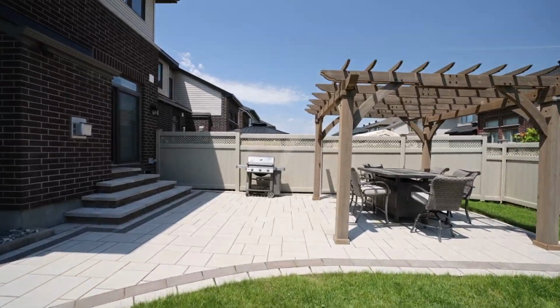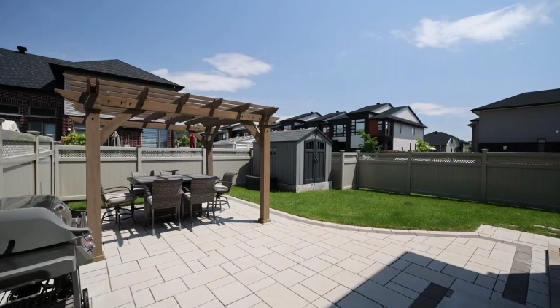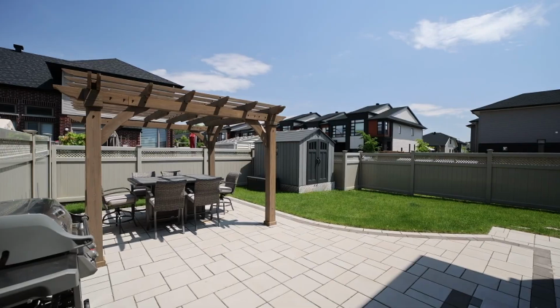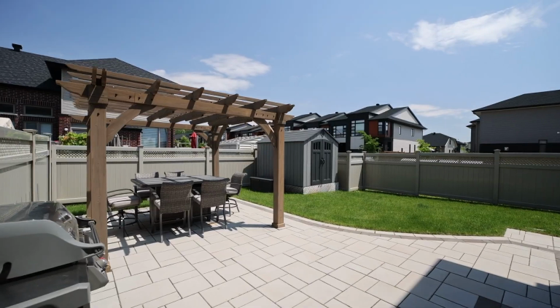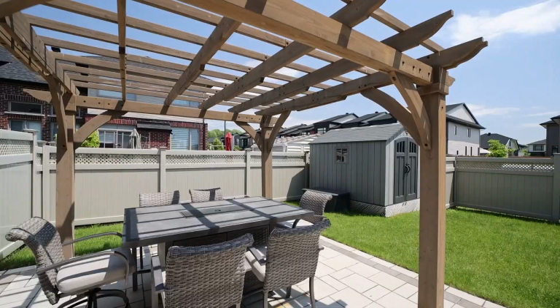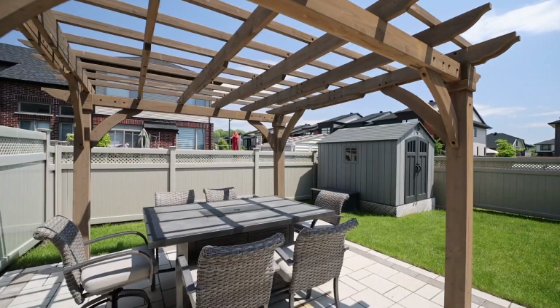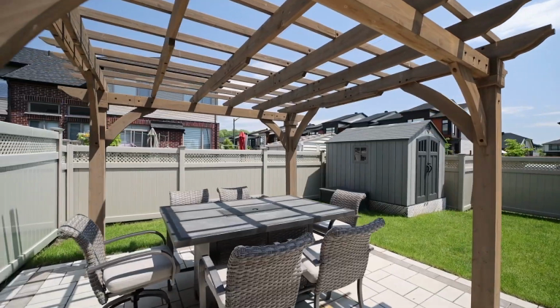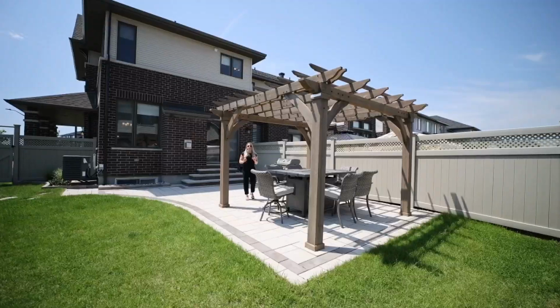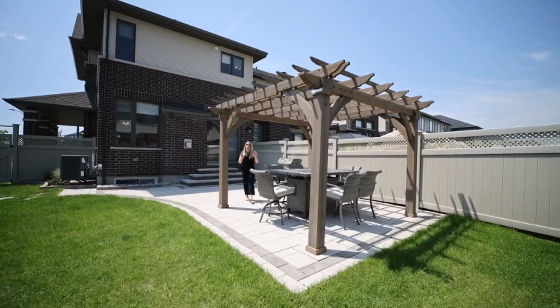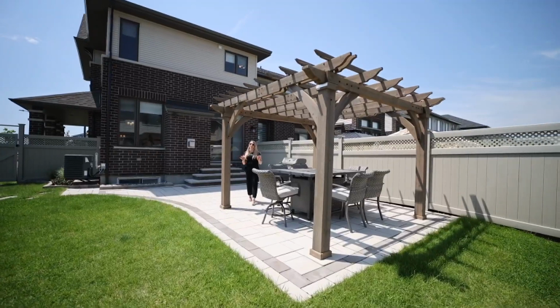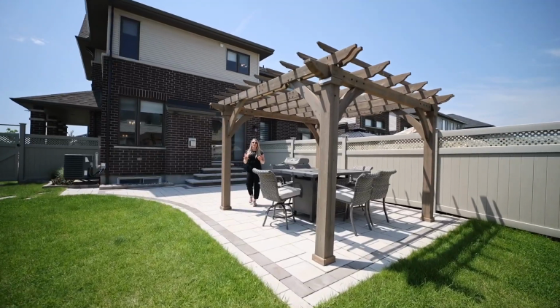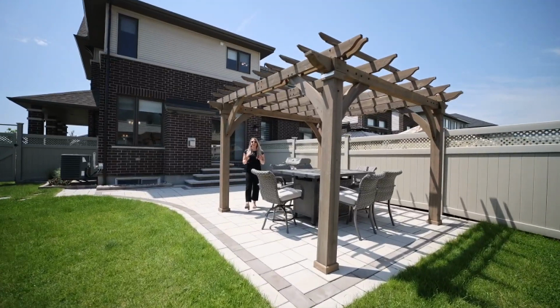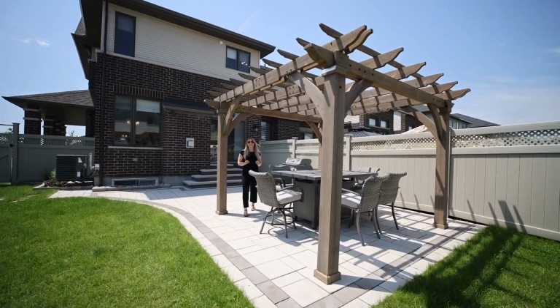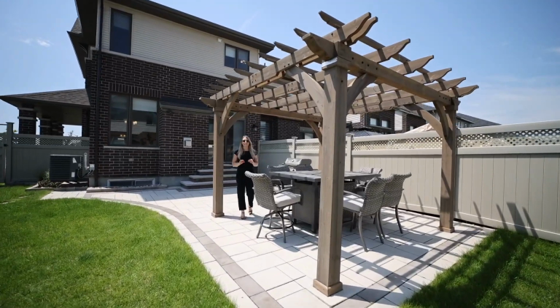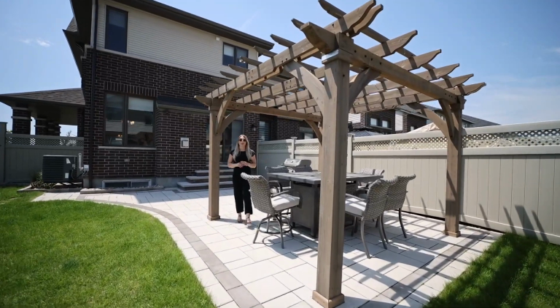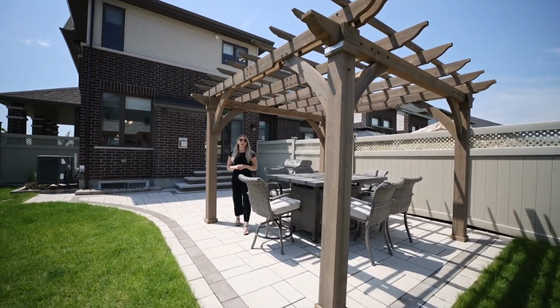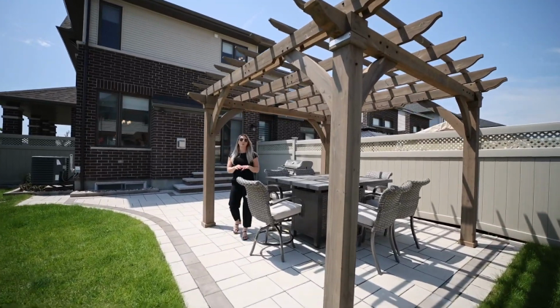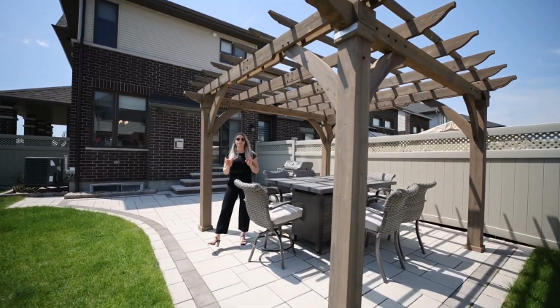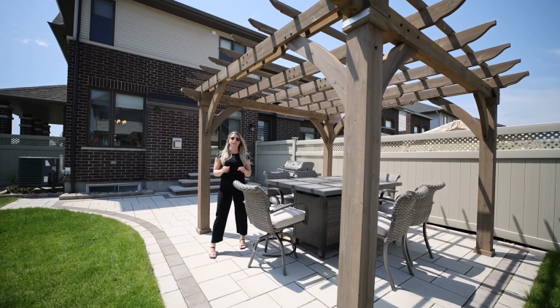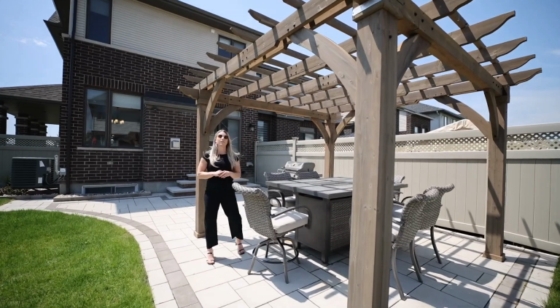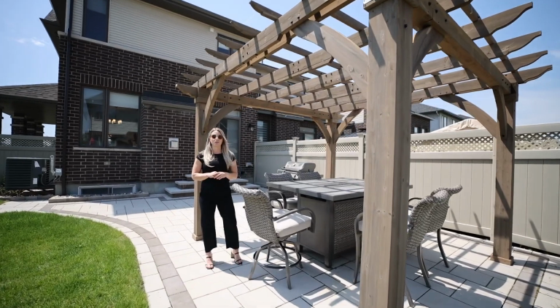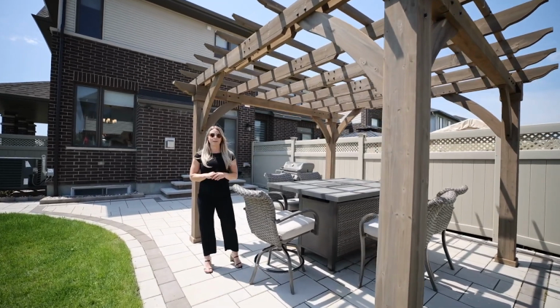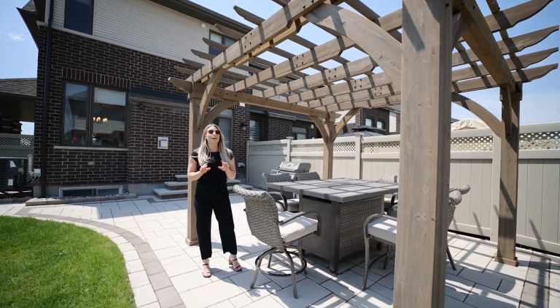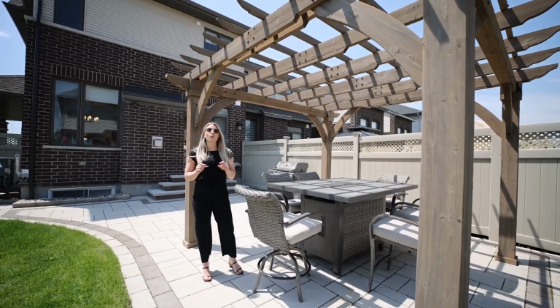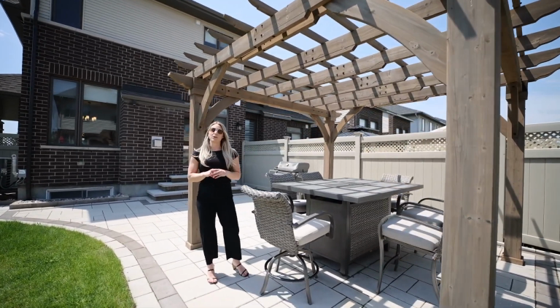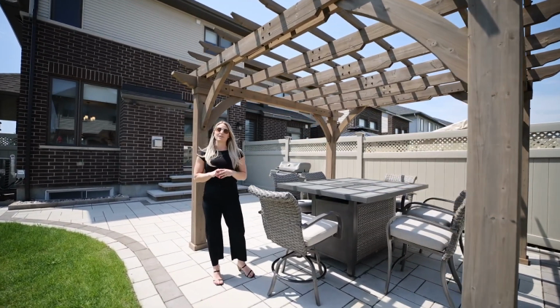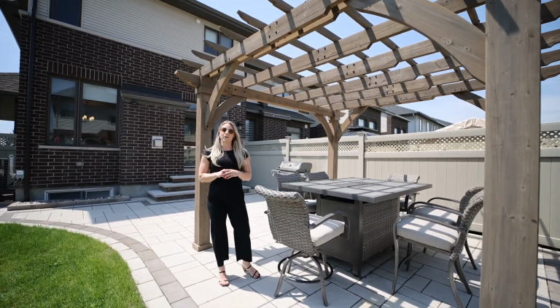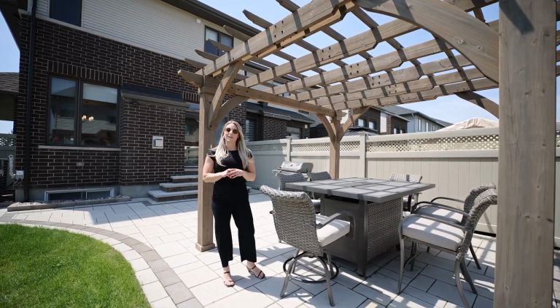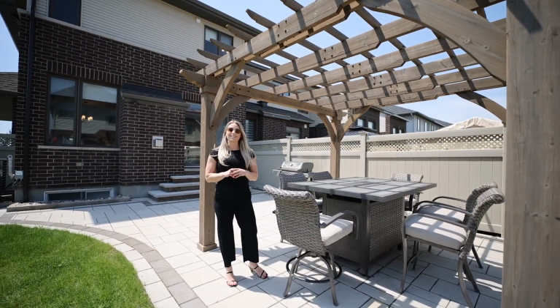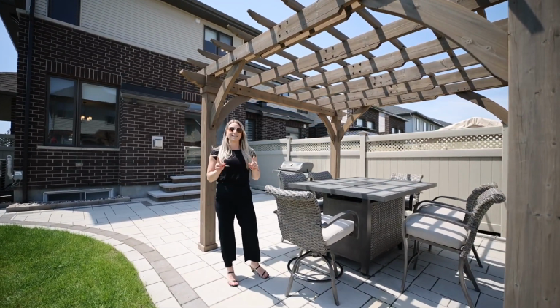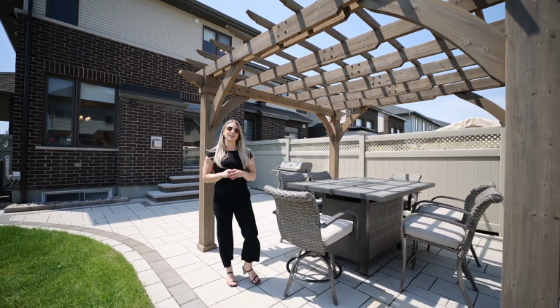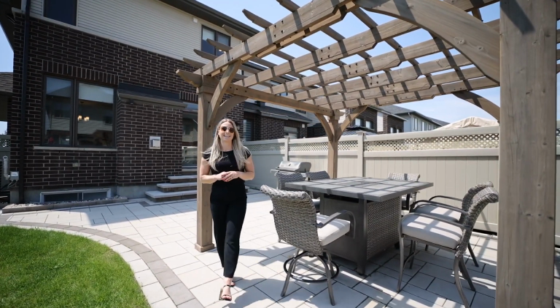This backyard is where you'll be spending most of your summers. With a fully fenced yard and extensive landscaping, all you have to do is invite your friends over and enjoy. If you or someone you know is looking for a home like this, please give me a shout today.